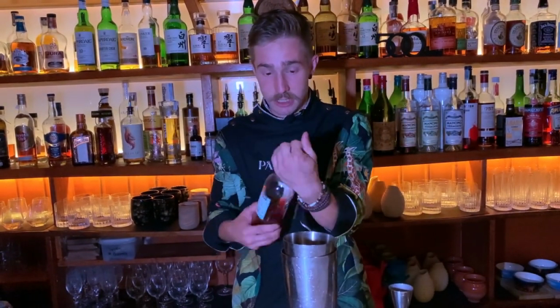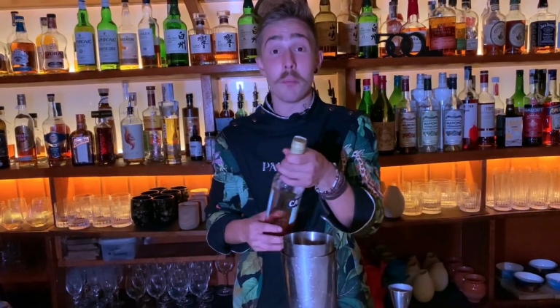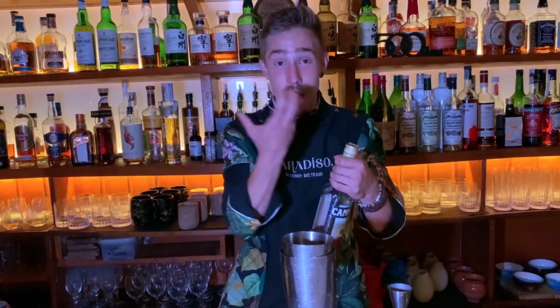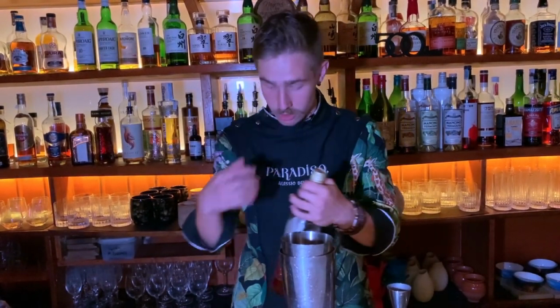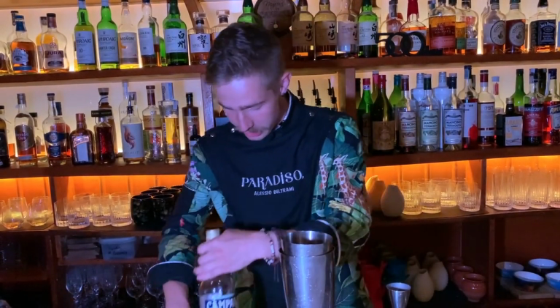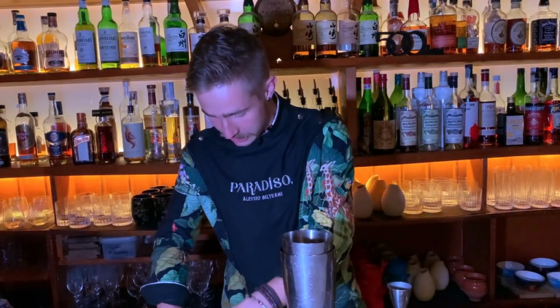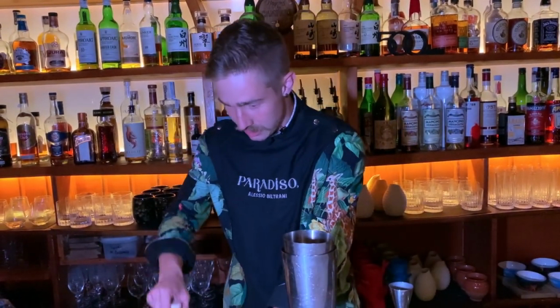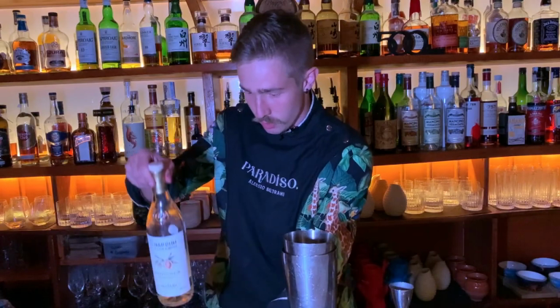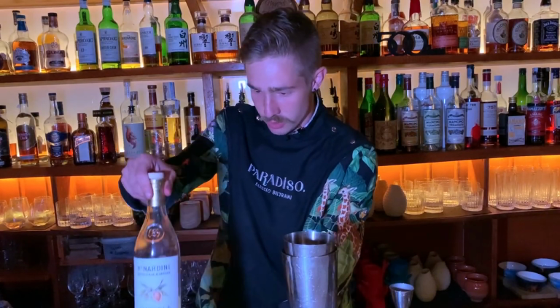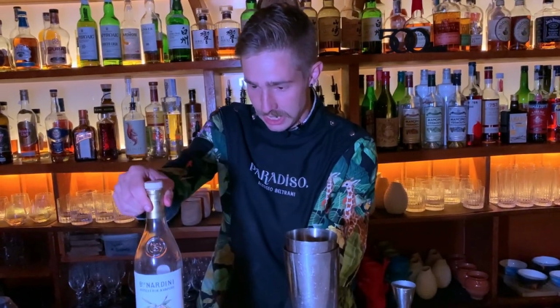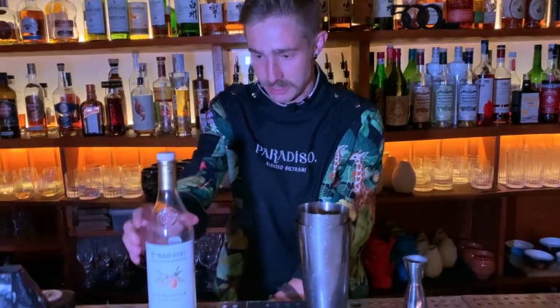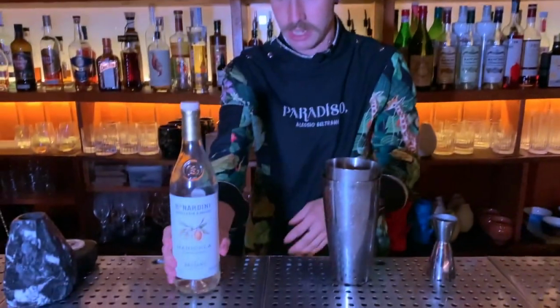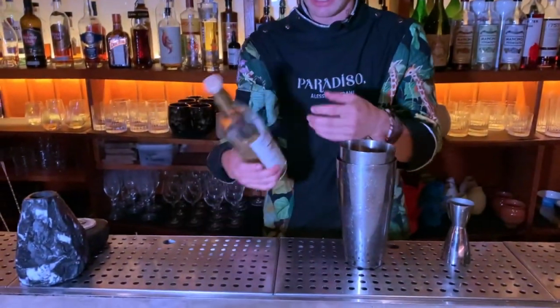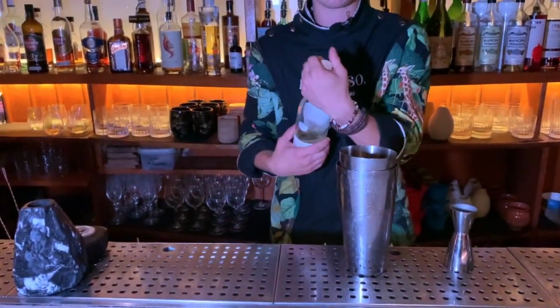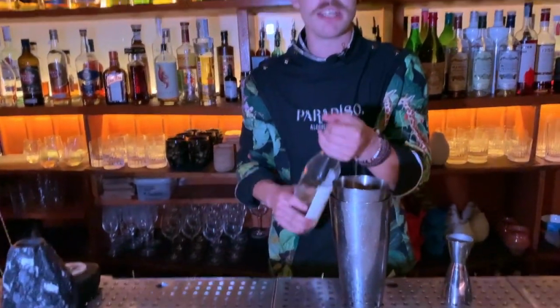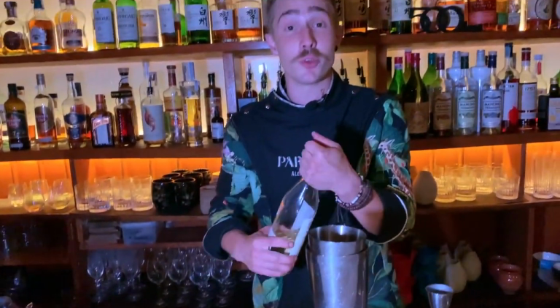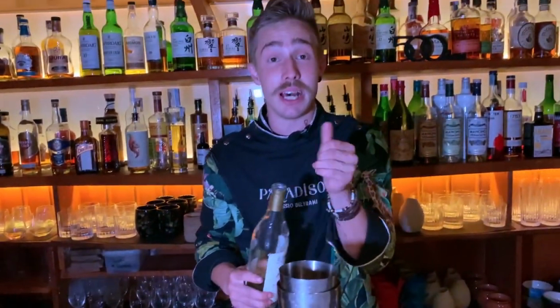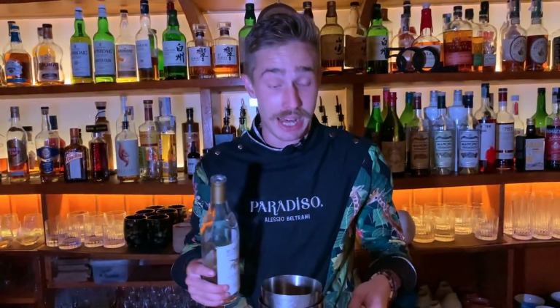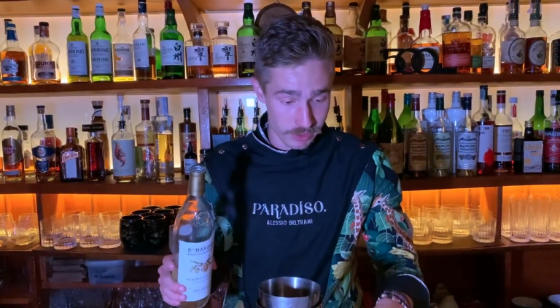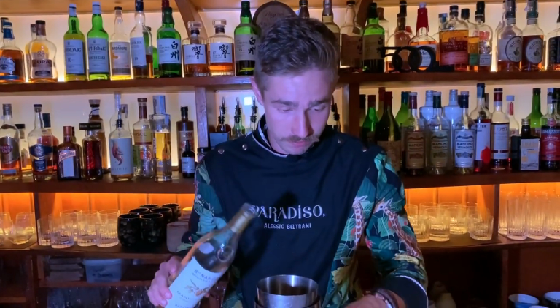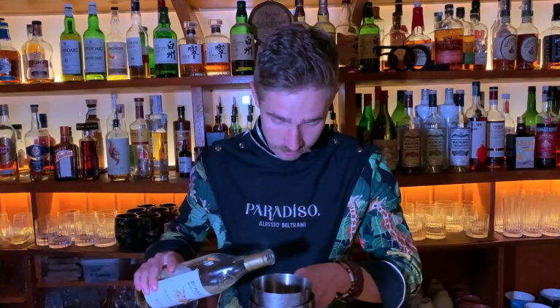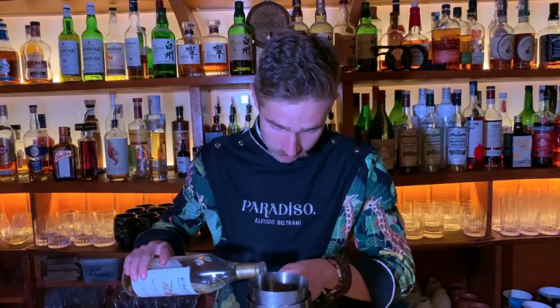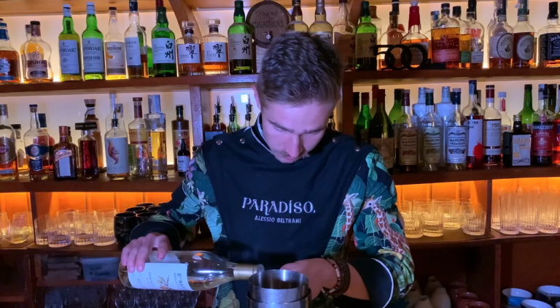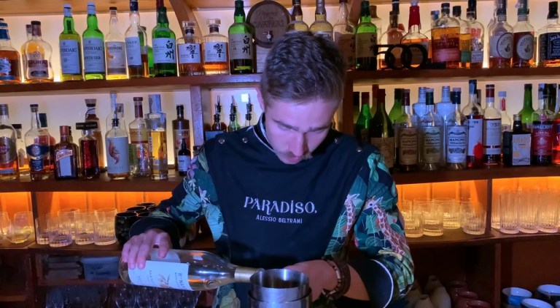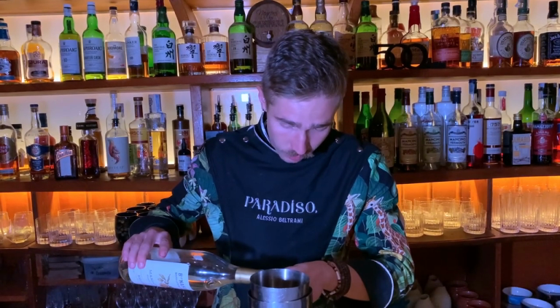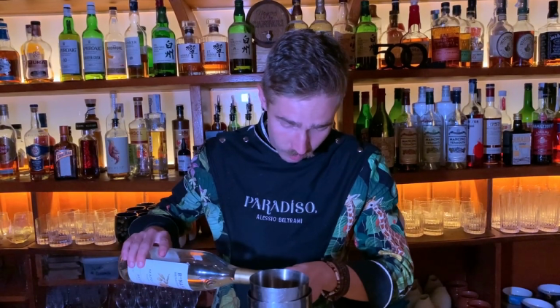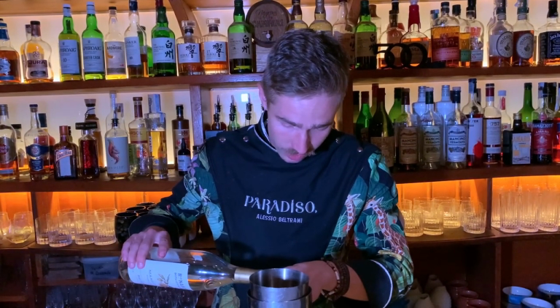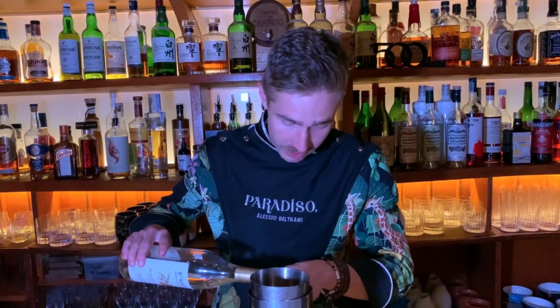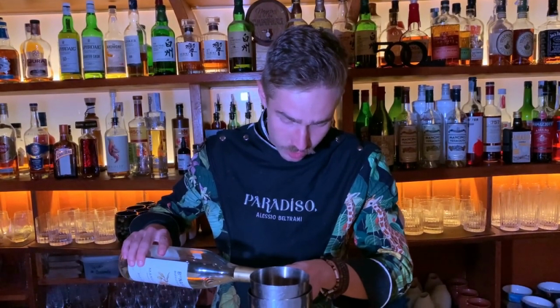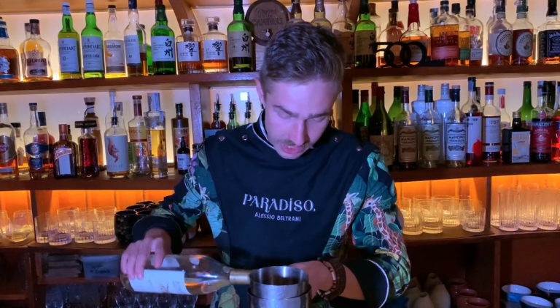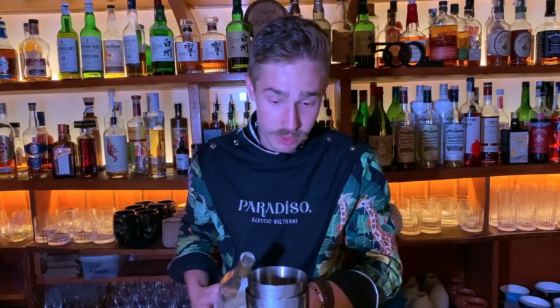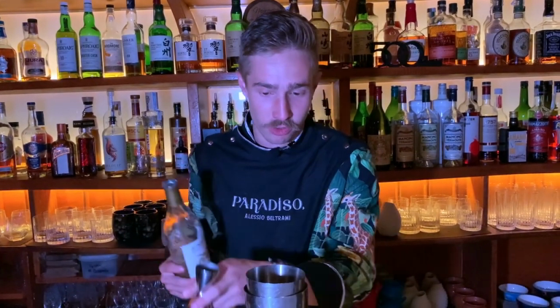And to combine all the ingredients well, we use a nice grappa infused with almond. It works really well with the beetroot and with the coconut.